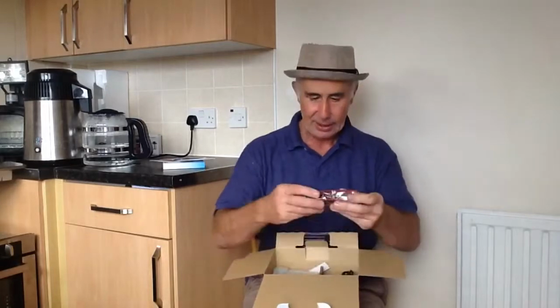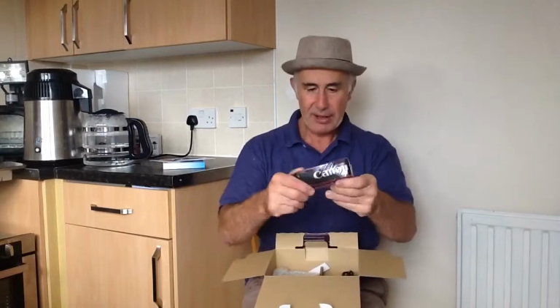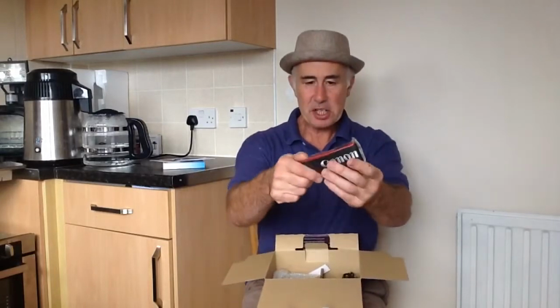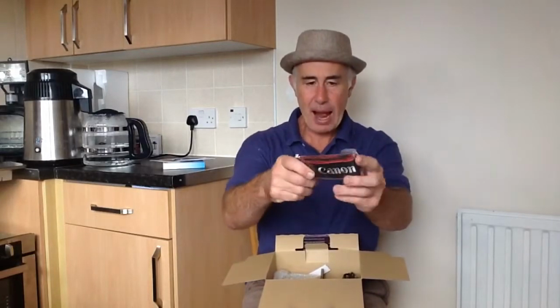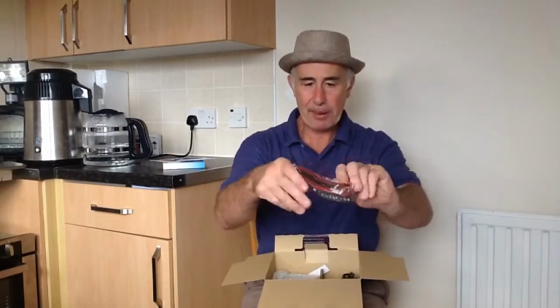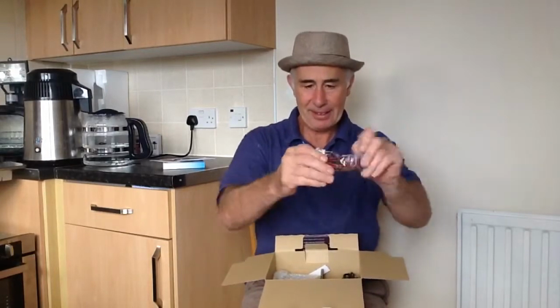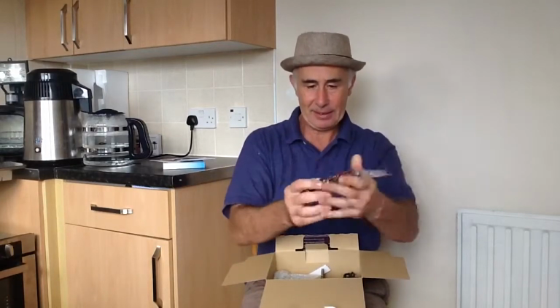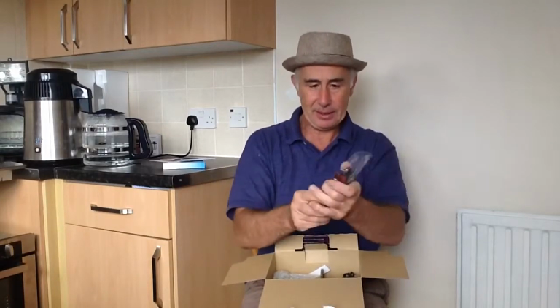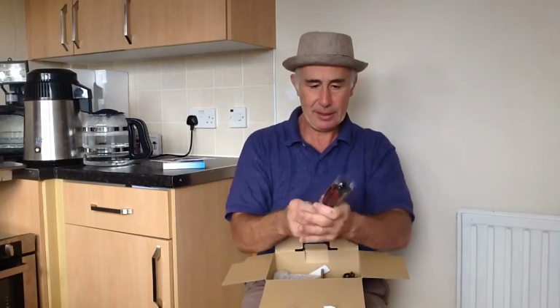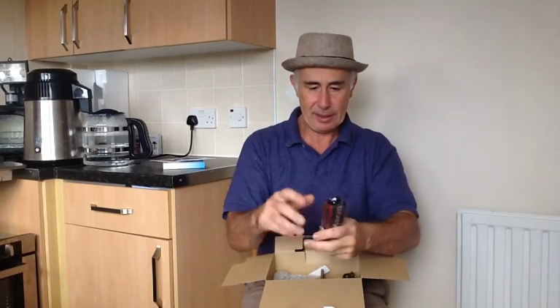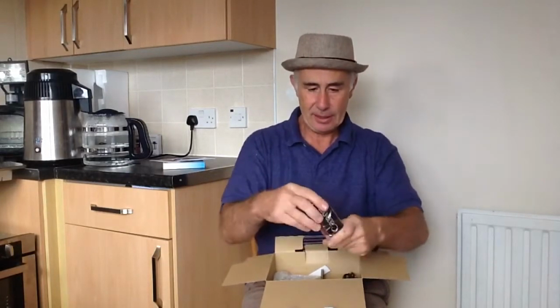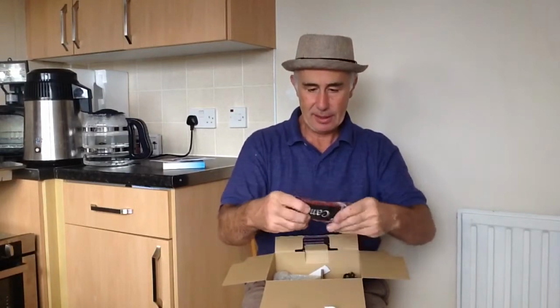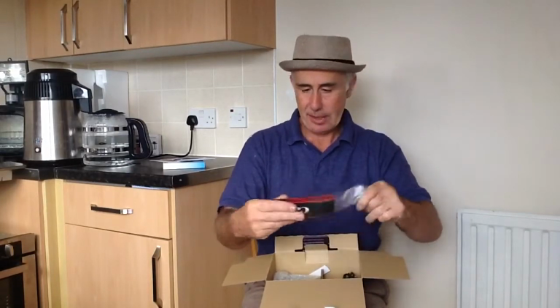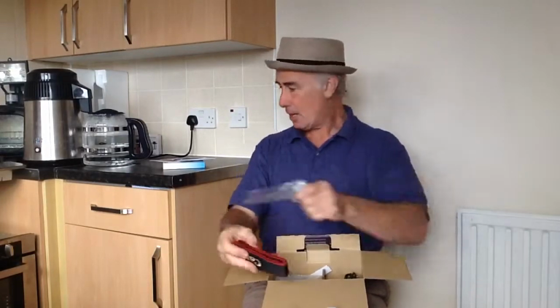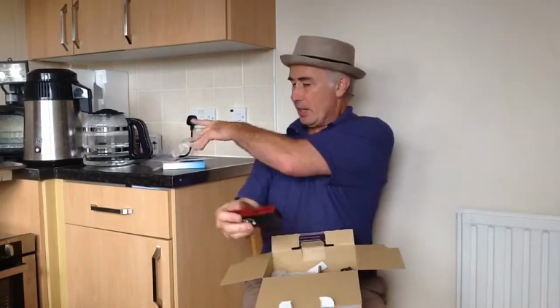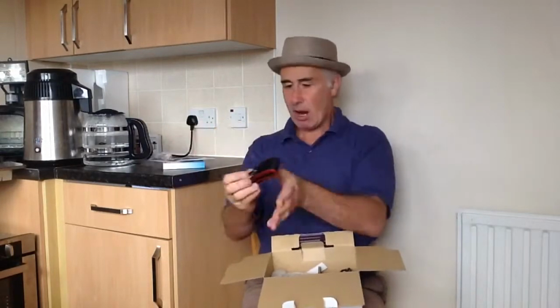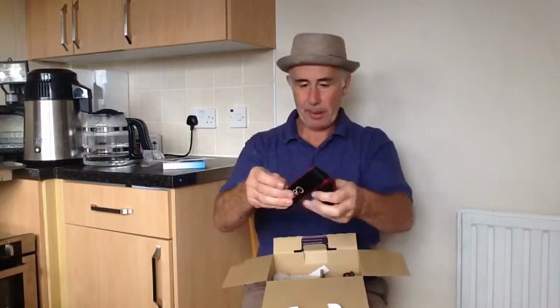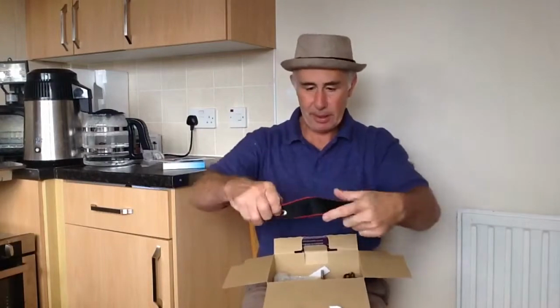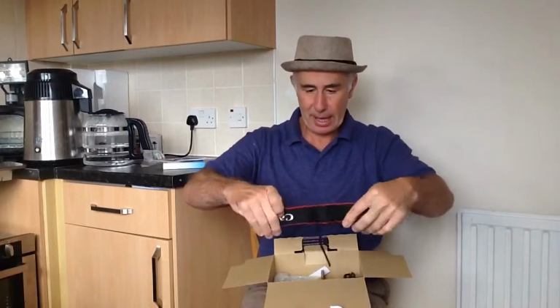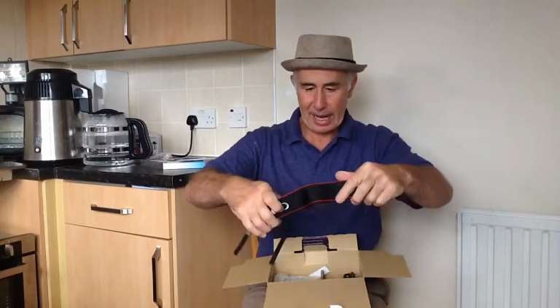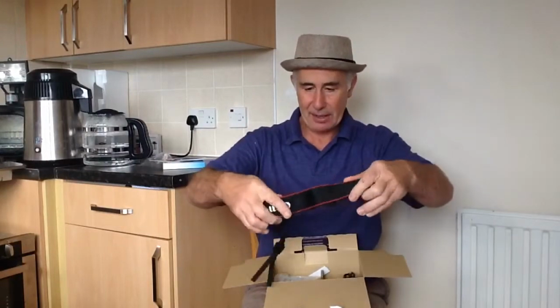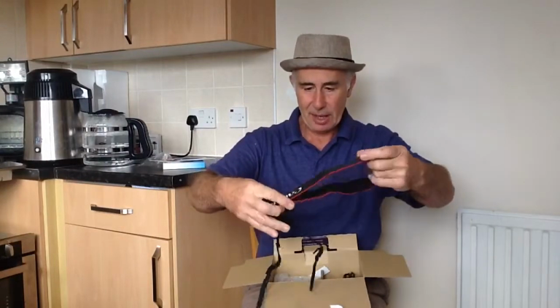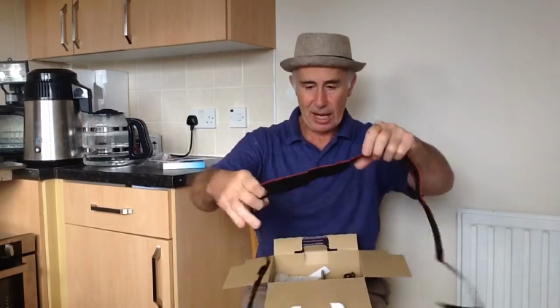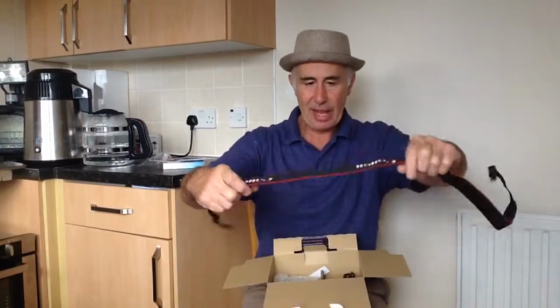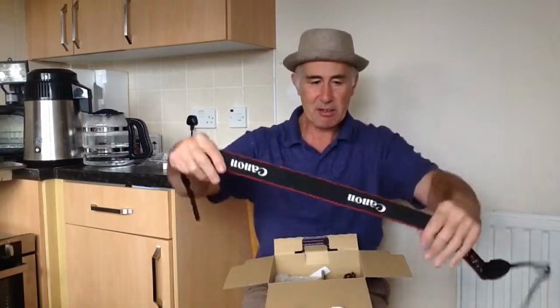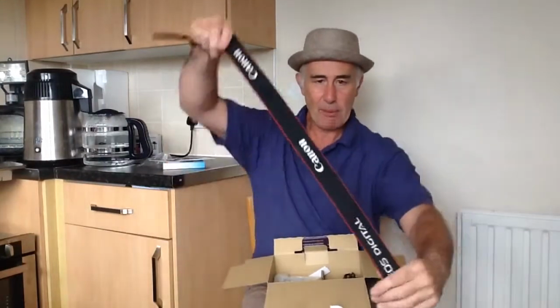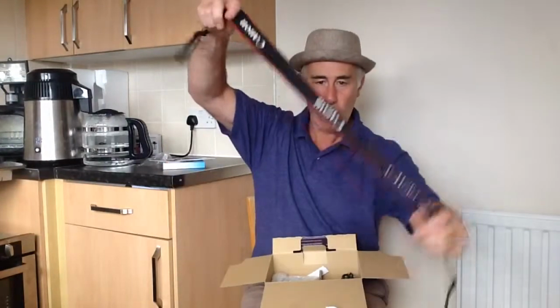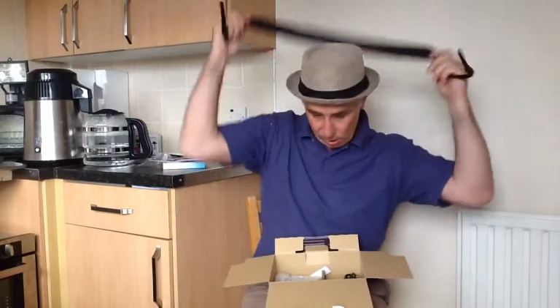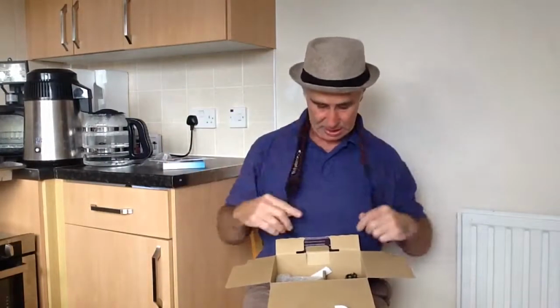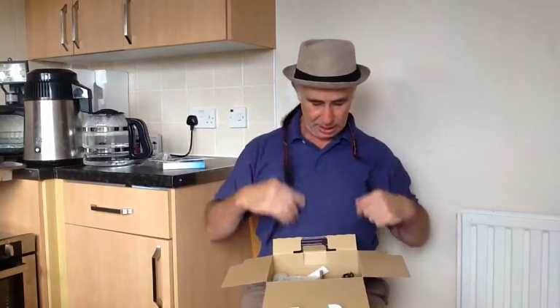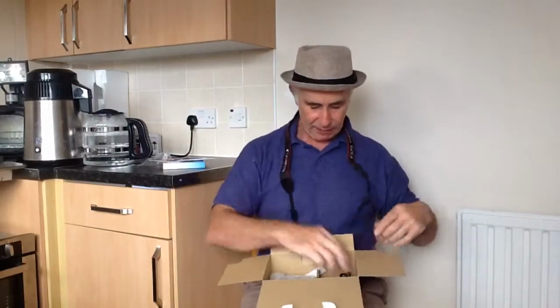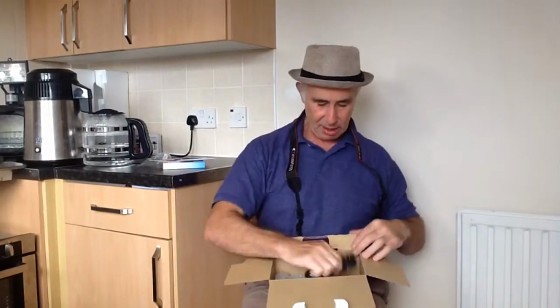Right, there's the strap. That is a lovely strap — look at that, Canon. I love that strap!